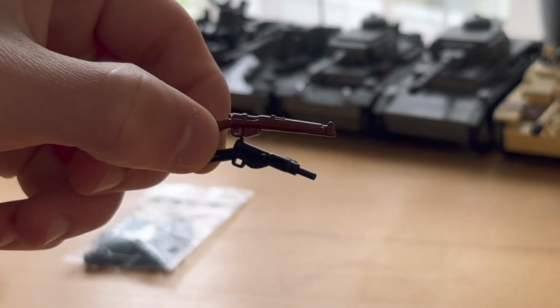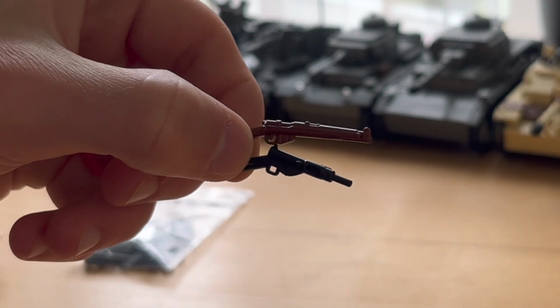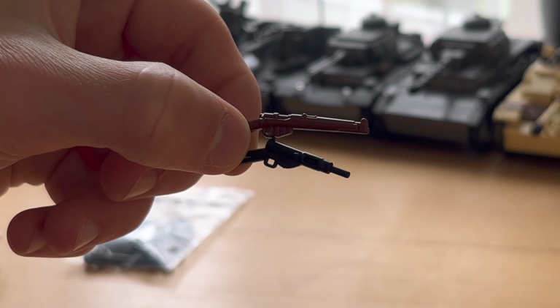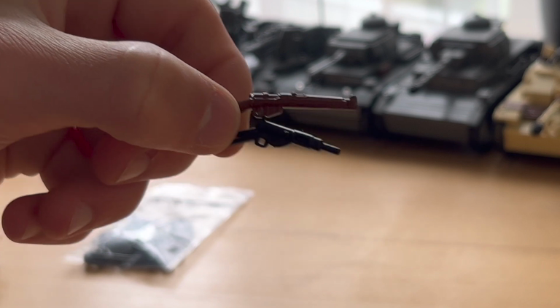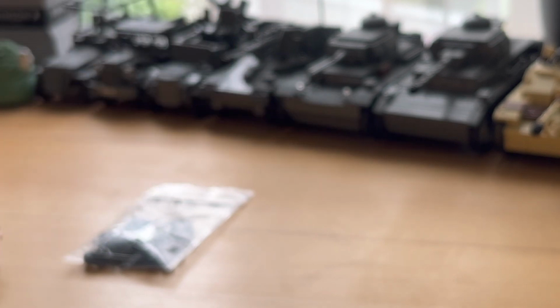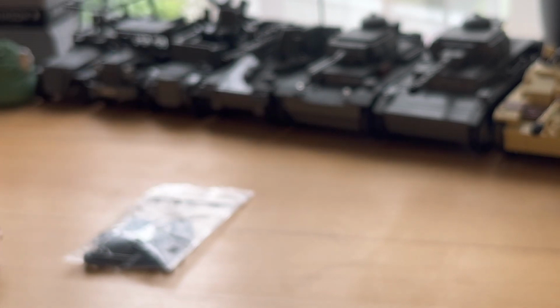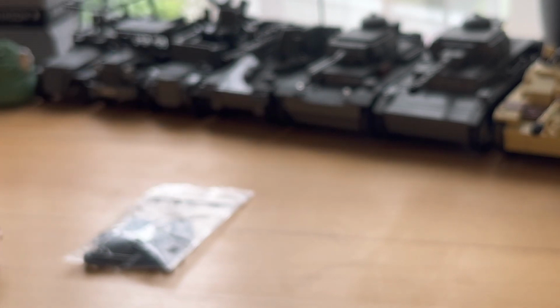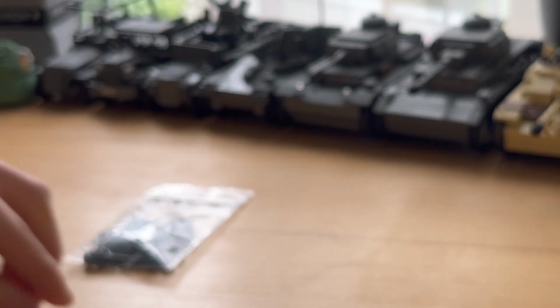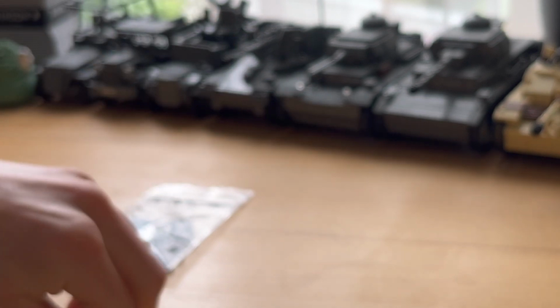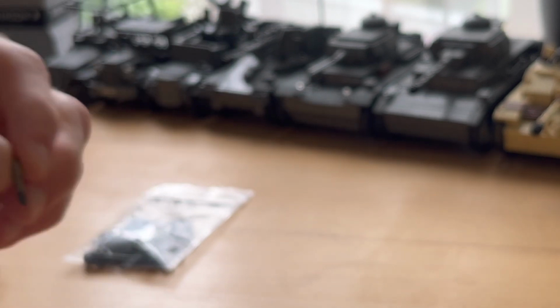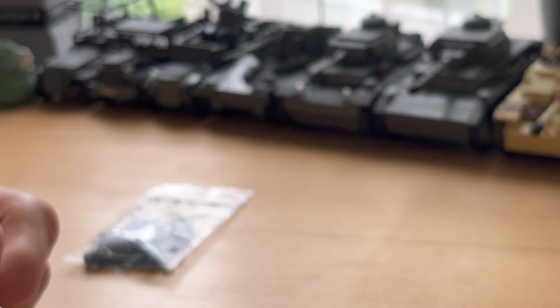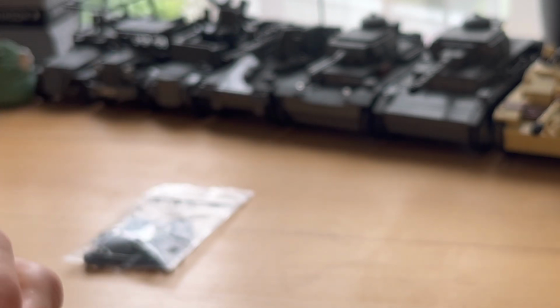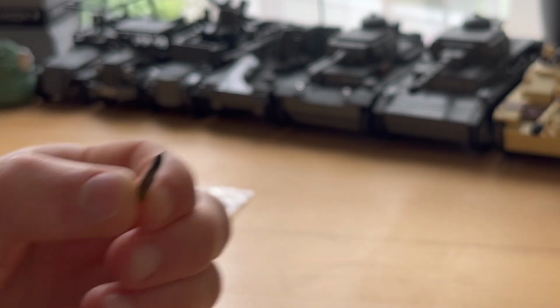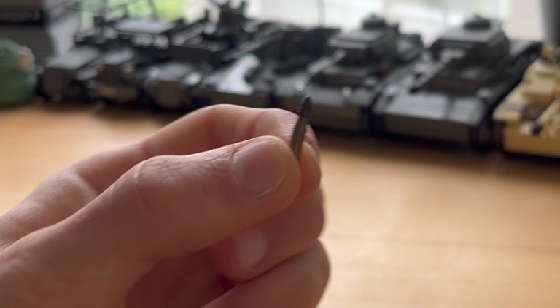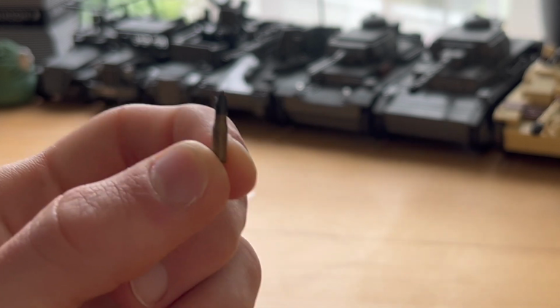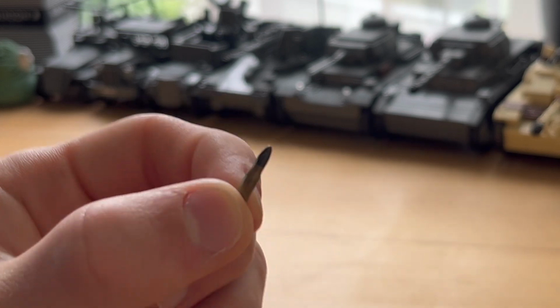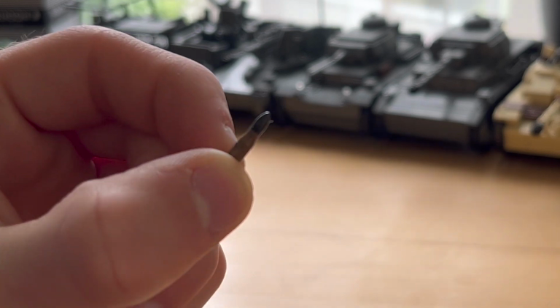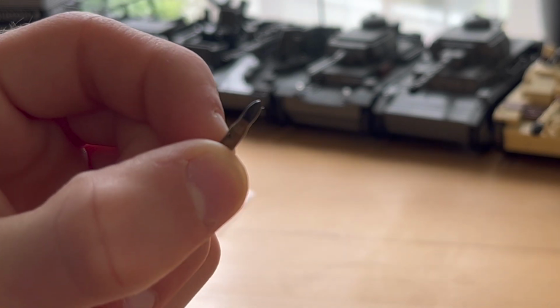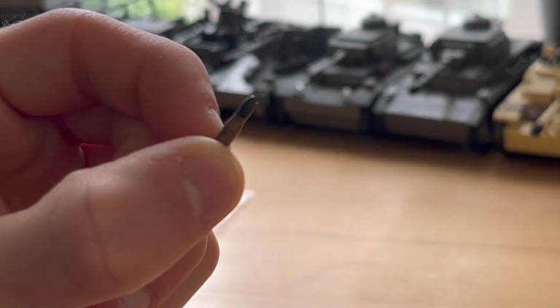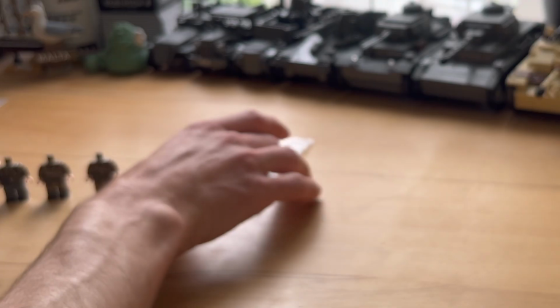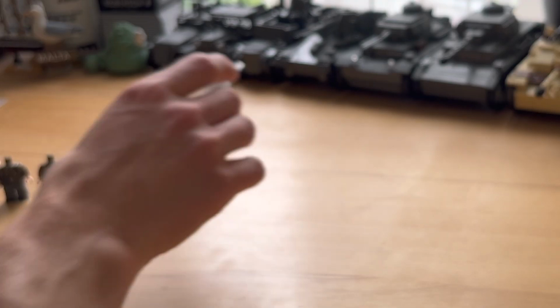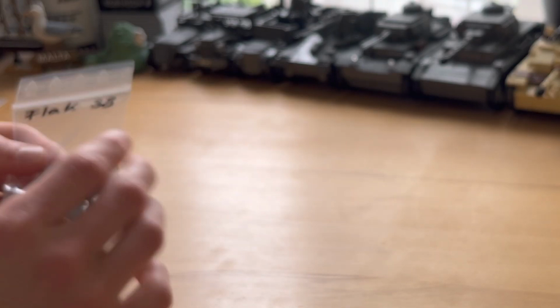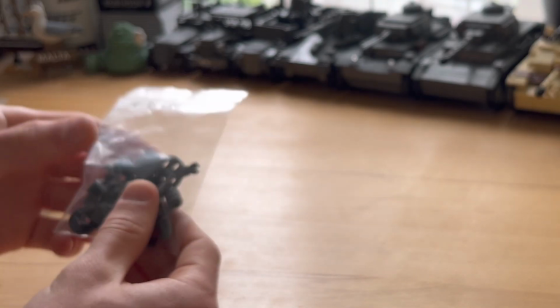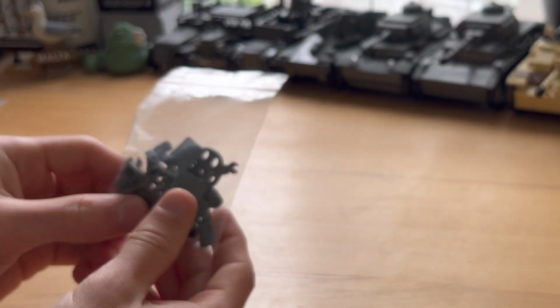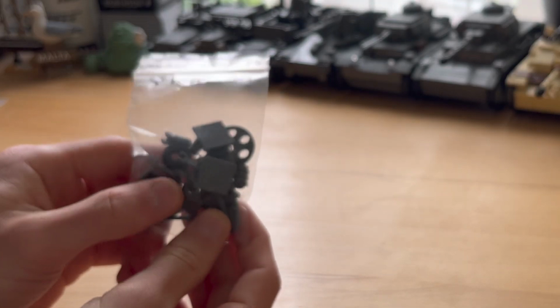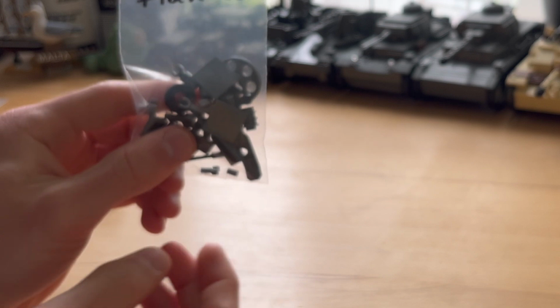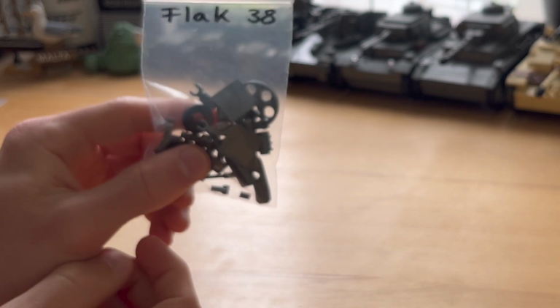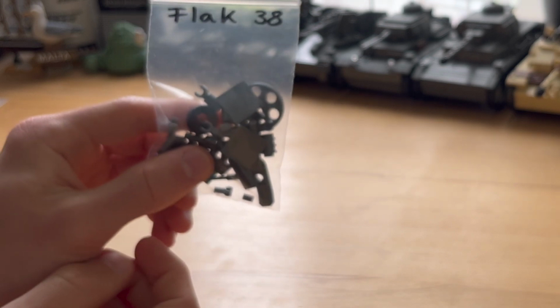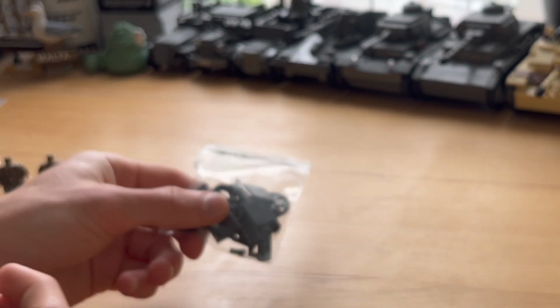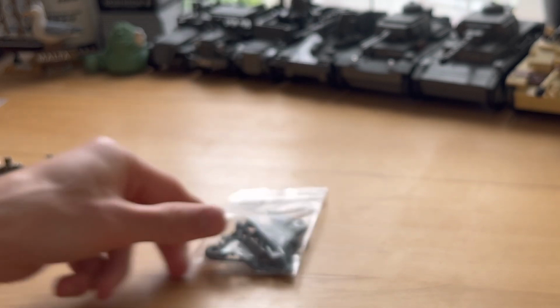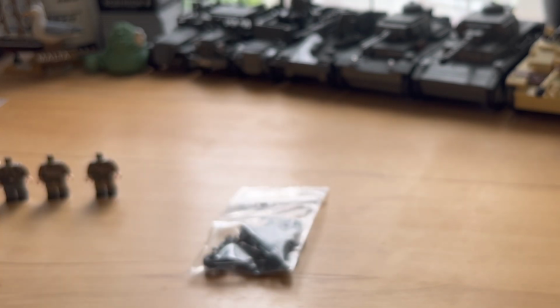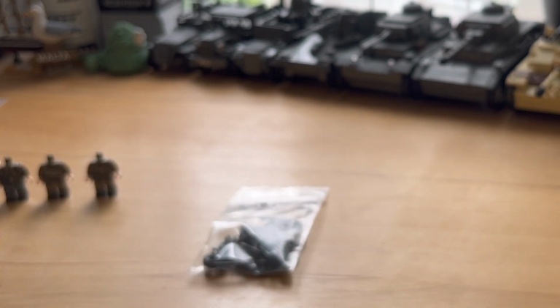This SMLE rifle and the stand gun were freebies as well as this nice little shell. The final bag comes with the flag, and the instructions for it are sent via email.